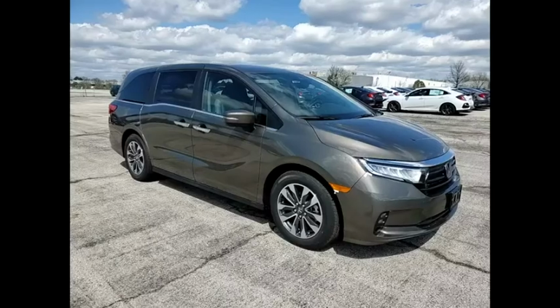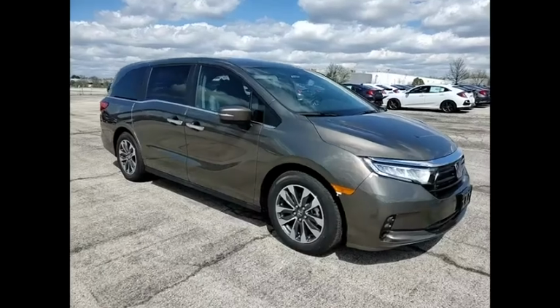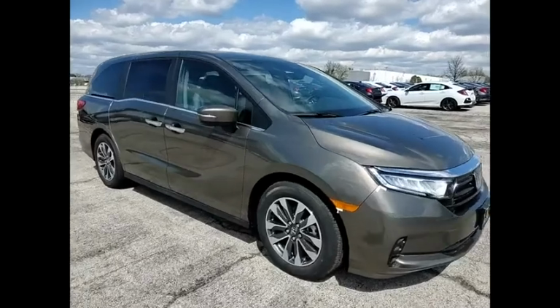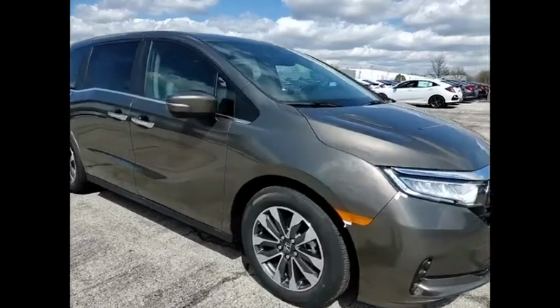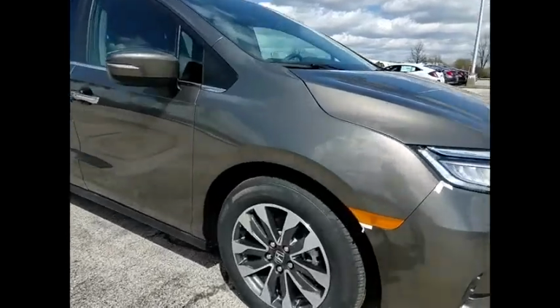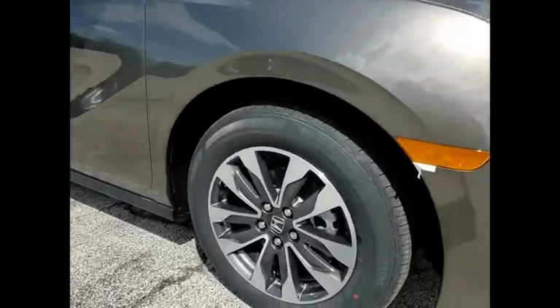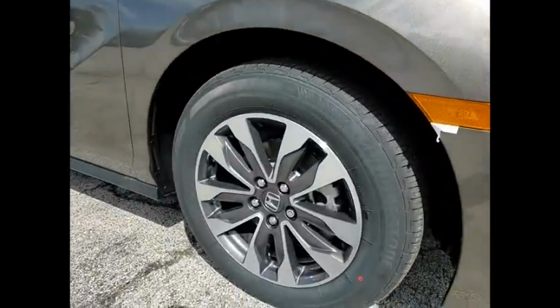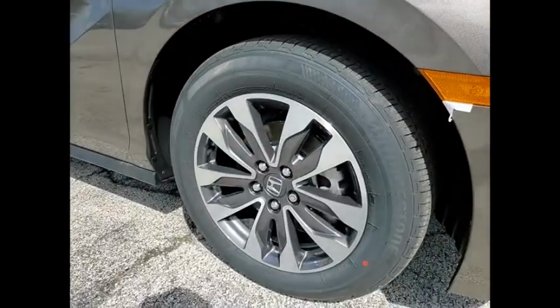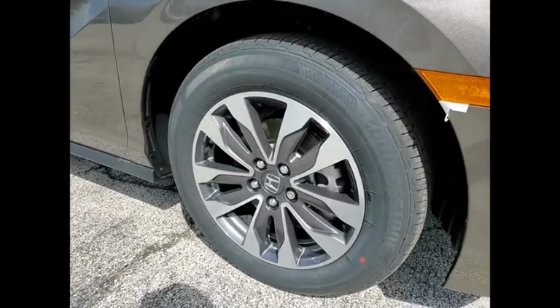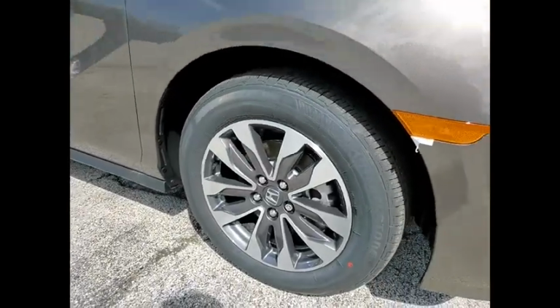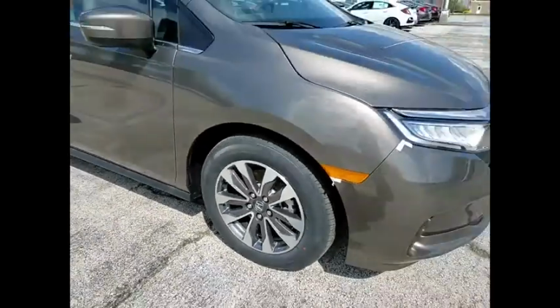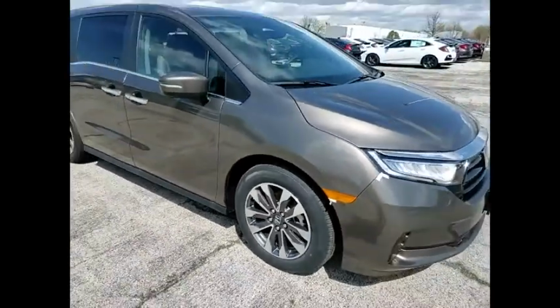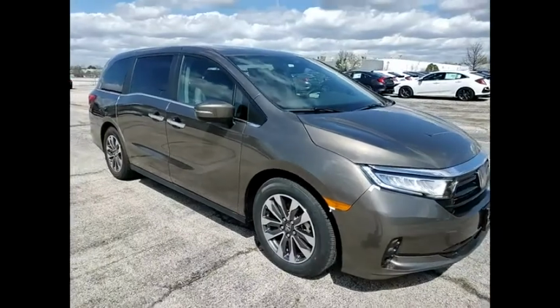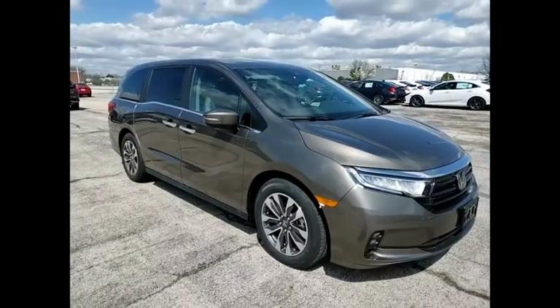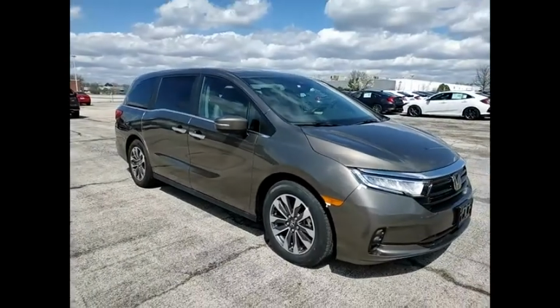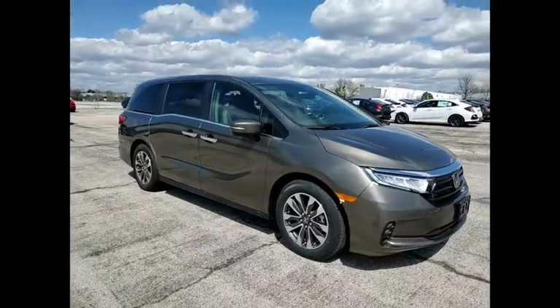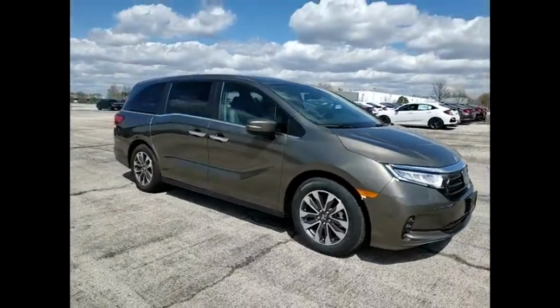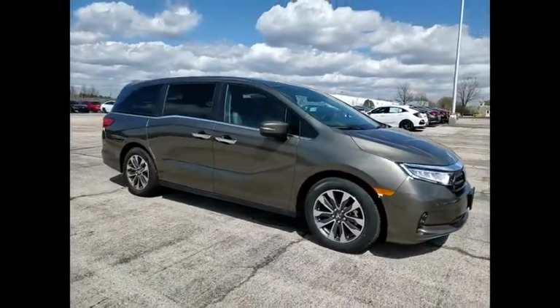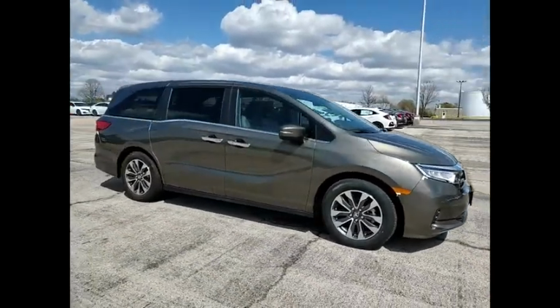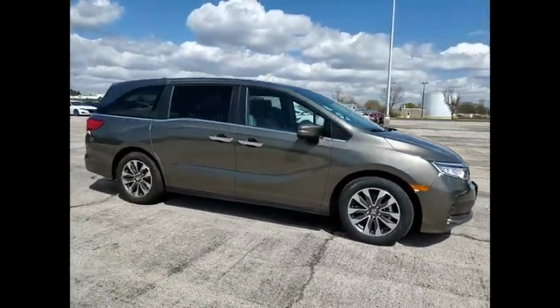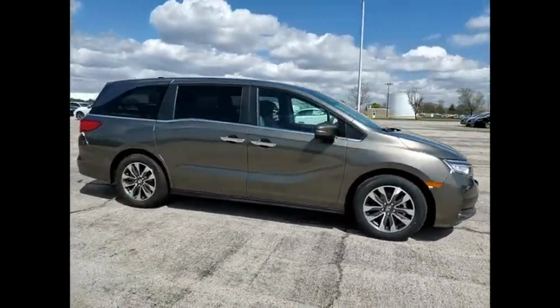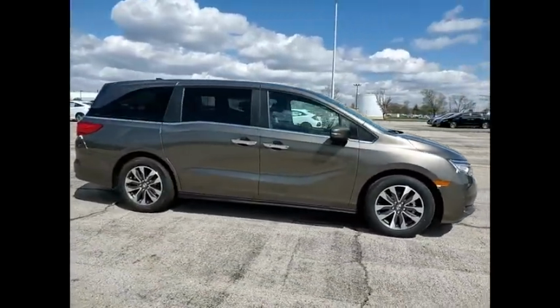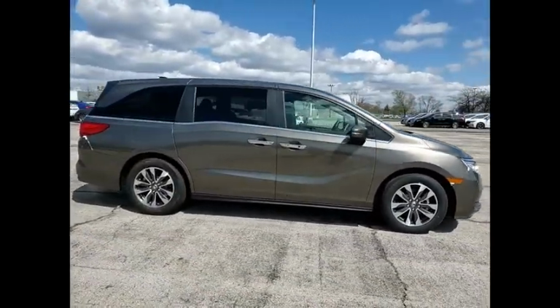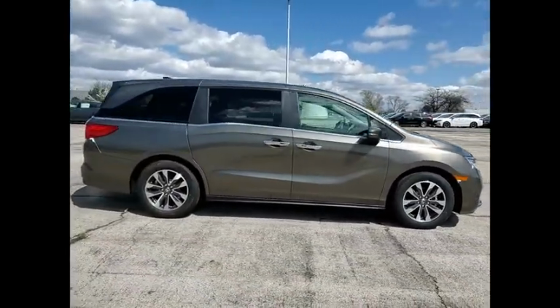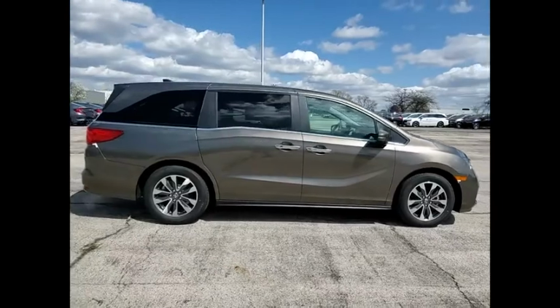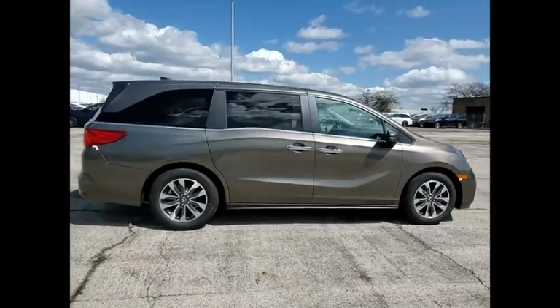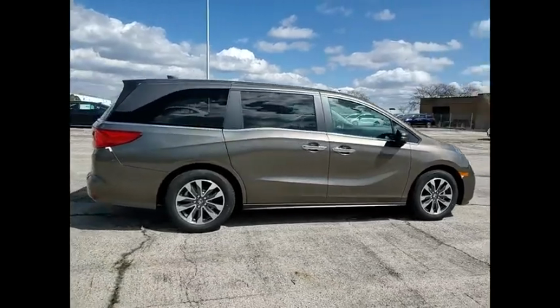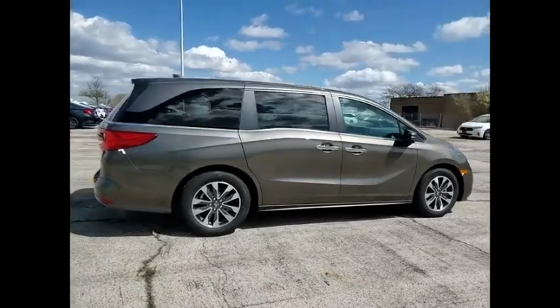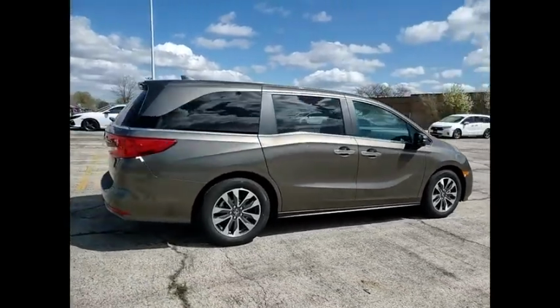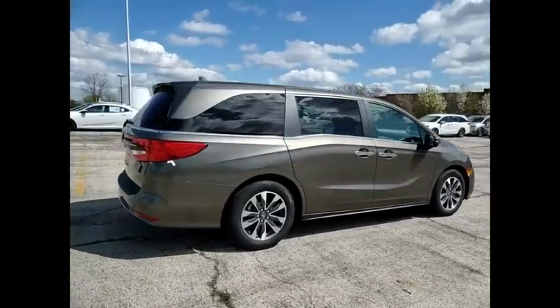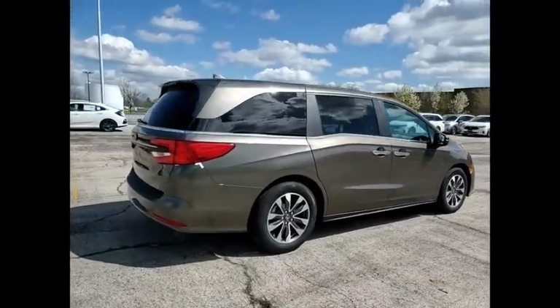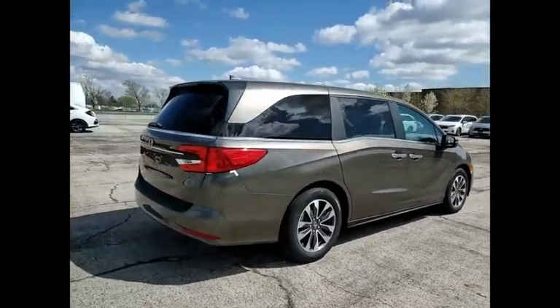Make a great choice today with the 2021 Odyssey. The Honda Odyssey is a showcase of distinguished style, captivating technology, and advanced safety features. A must for all families.